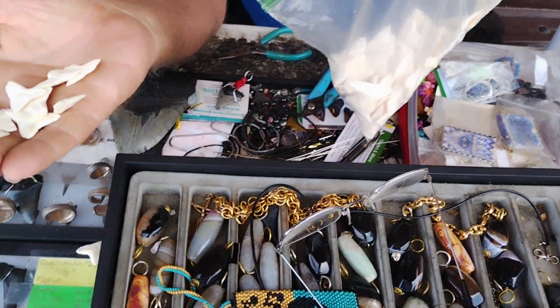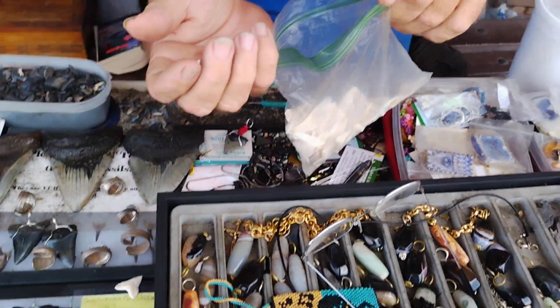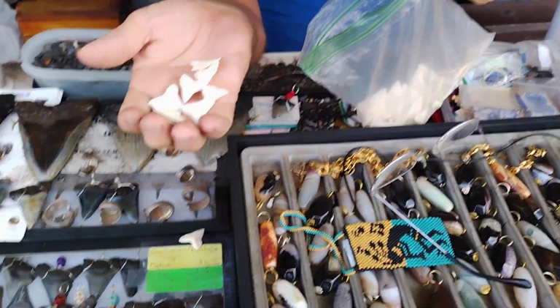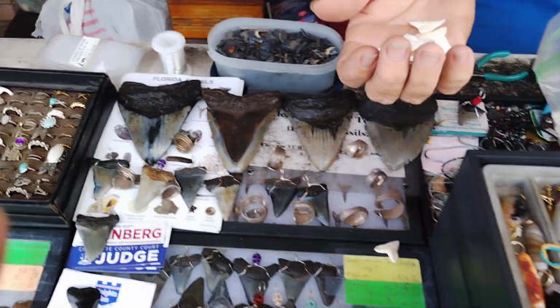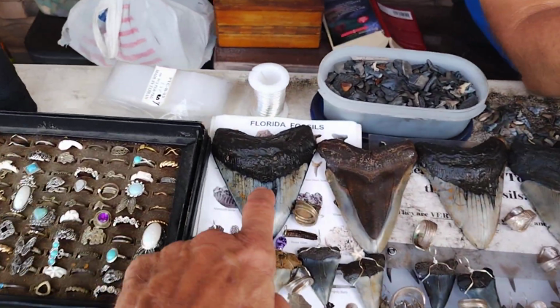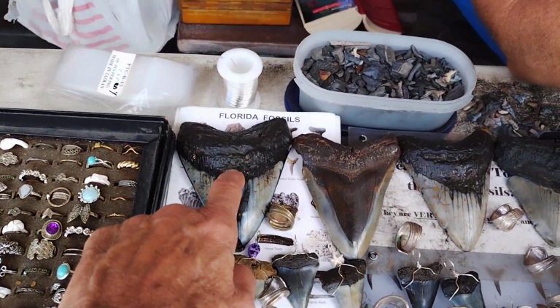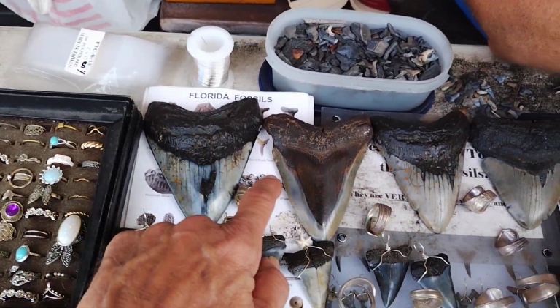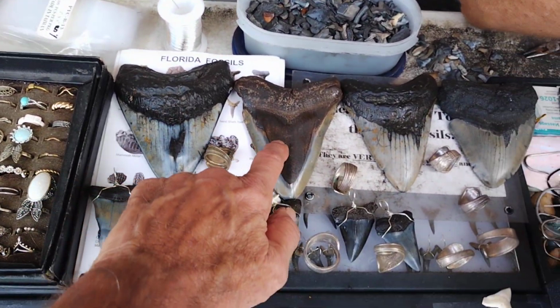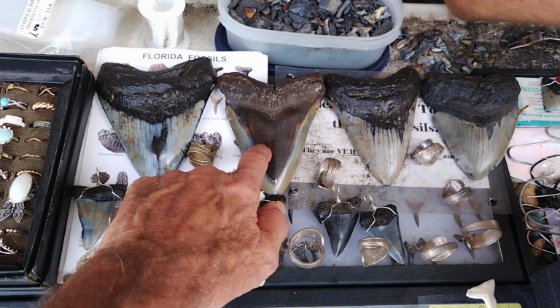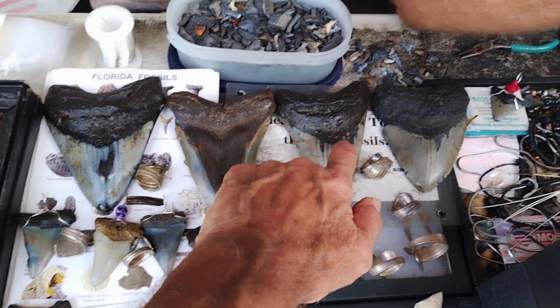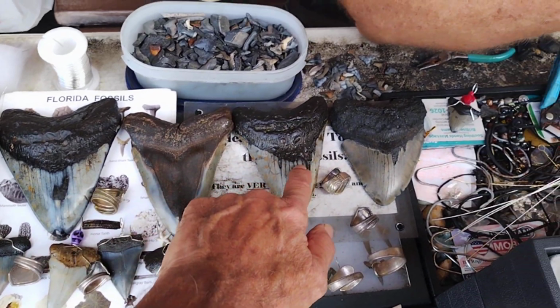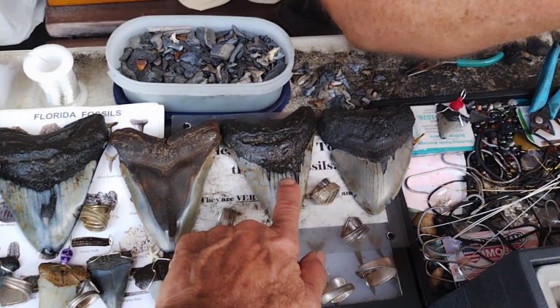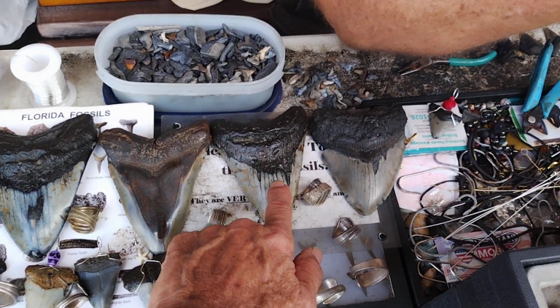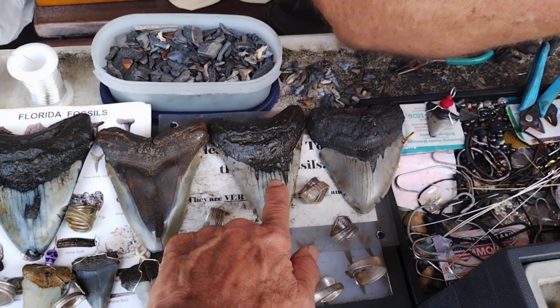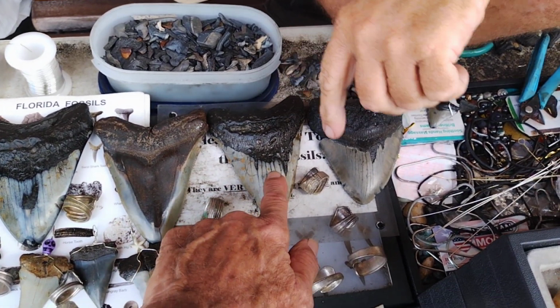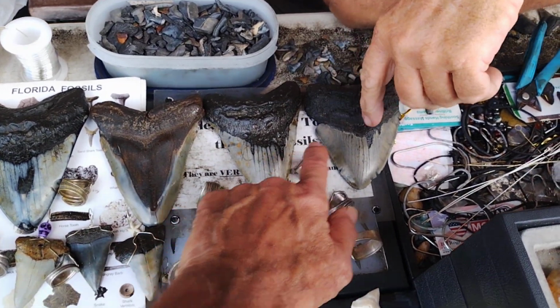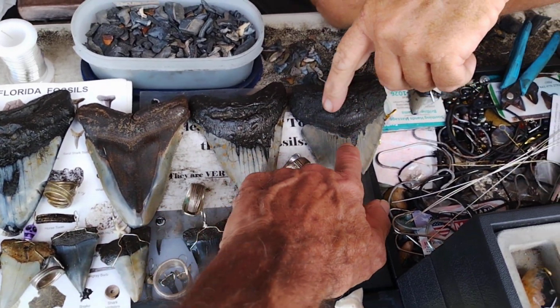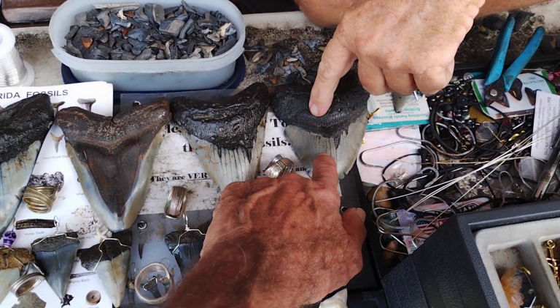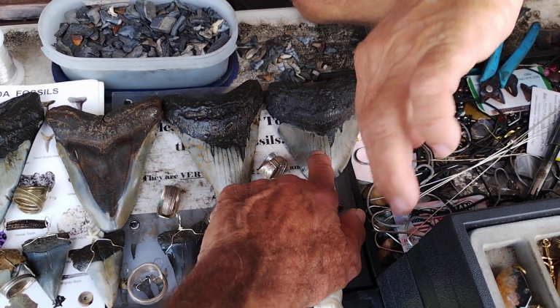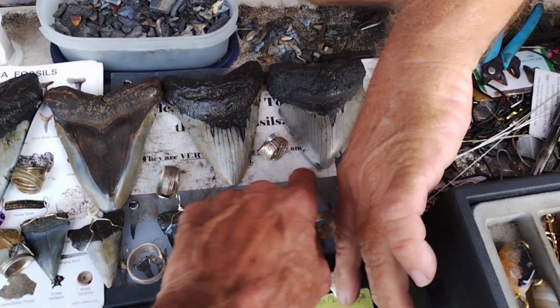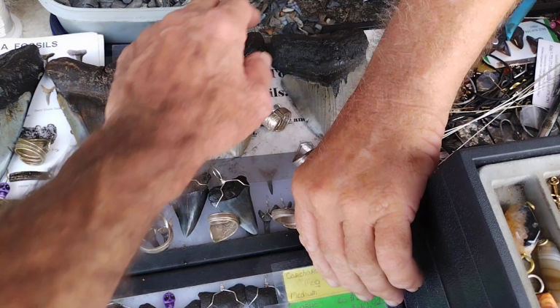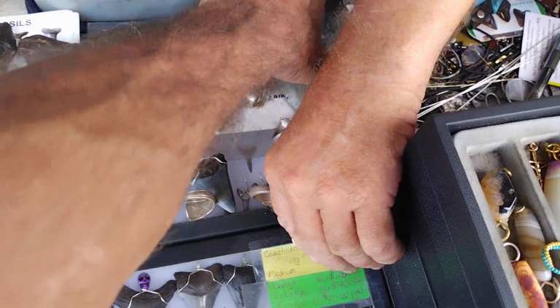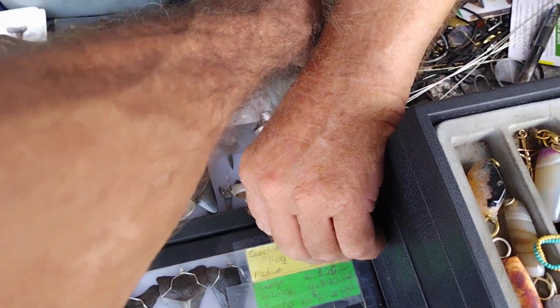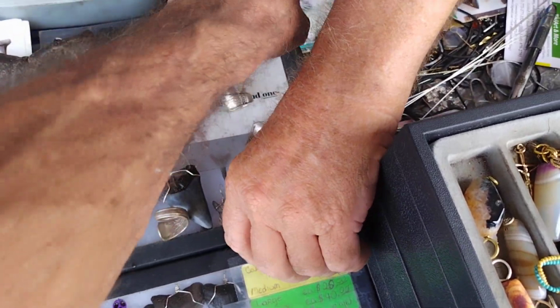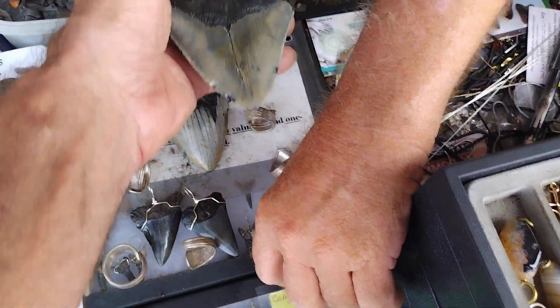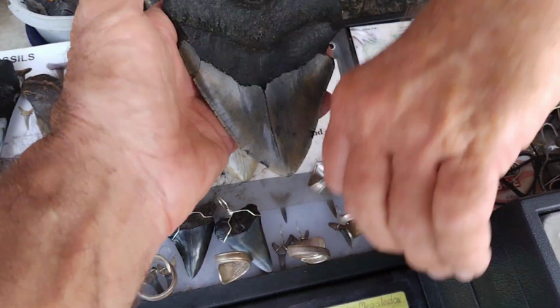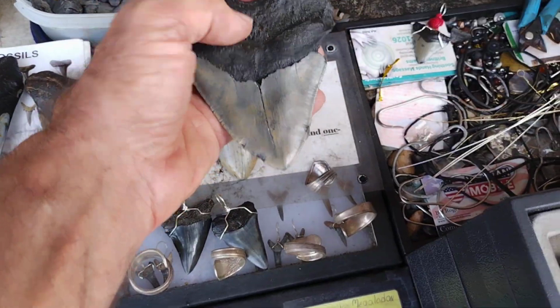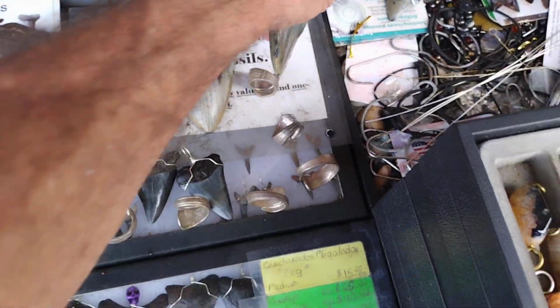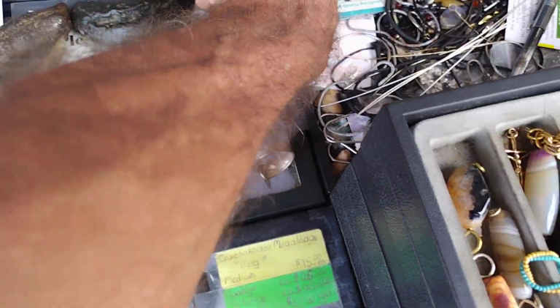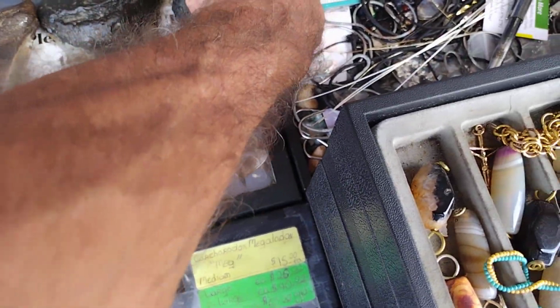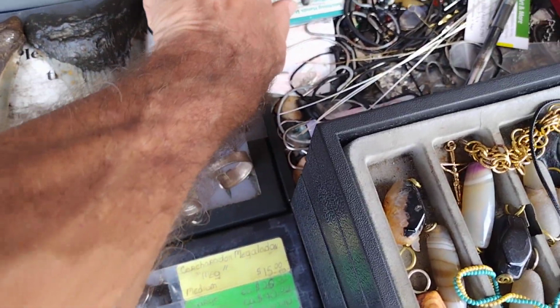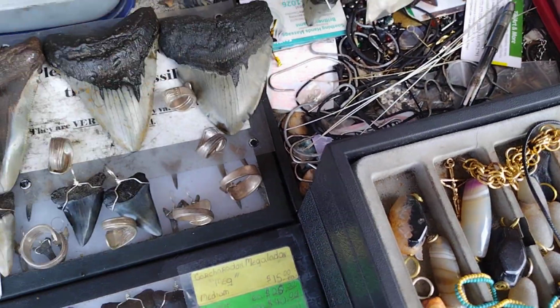Yeah, and look at these — 1,700. How much for this one? 1,000. 1,400. 400. So different prices, all sorts of shark's teeth. I know this guy really well, we grew up together.